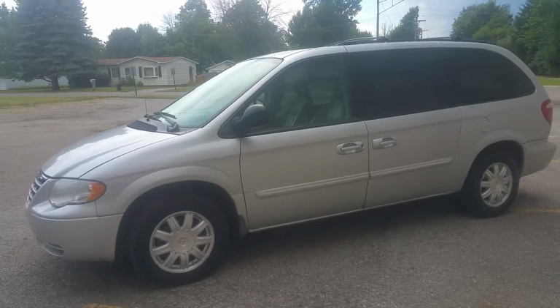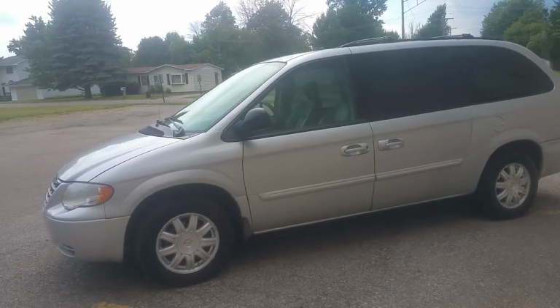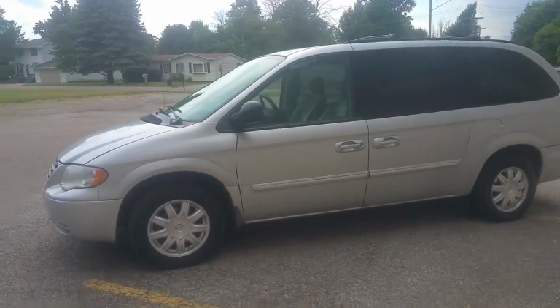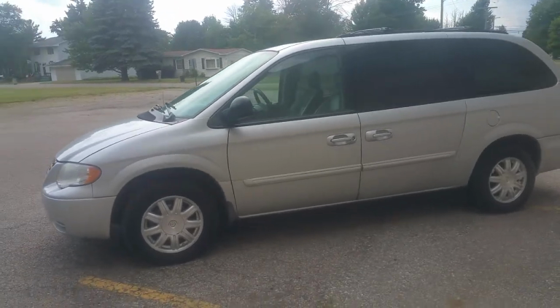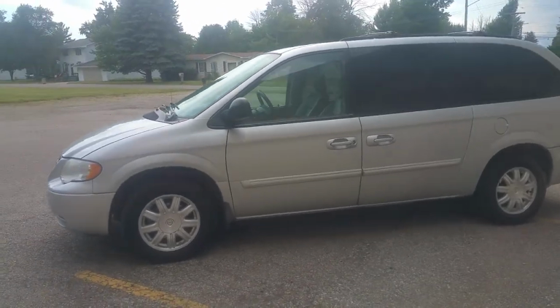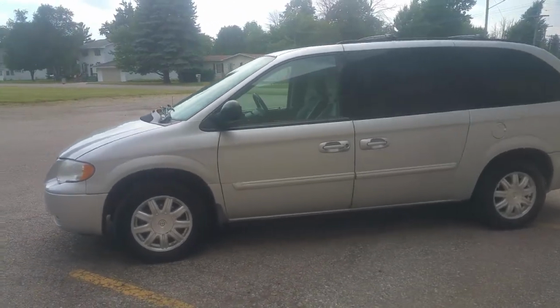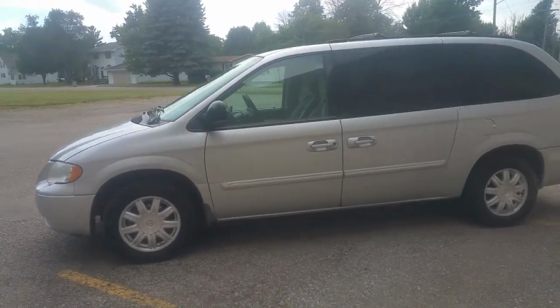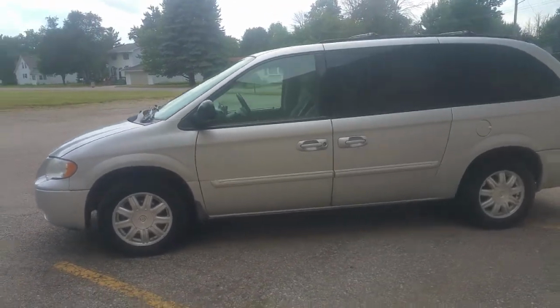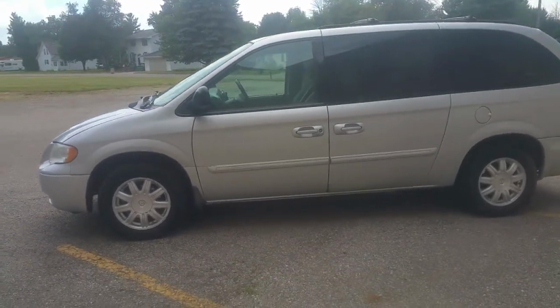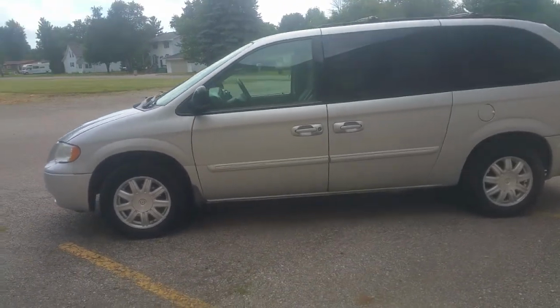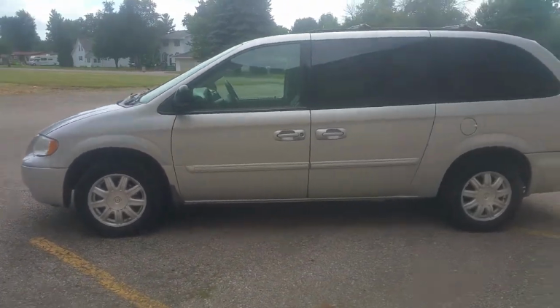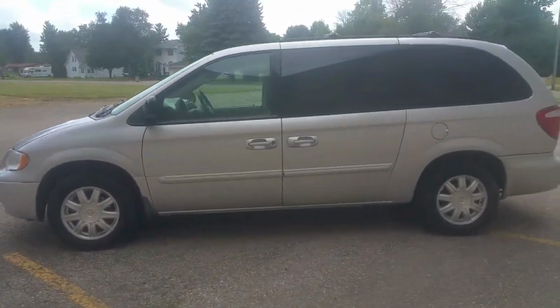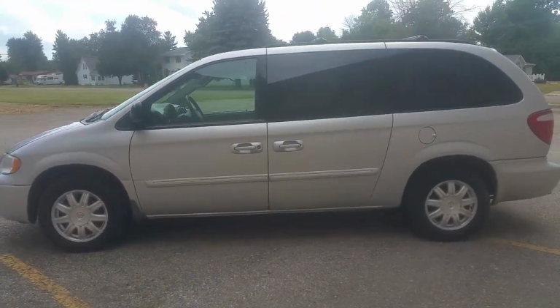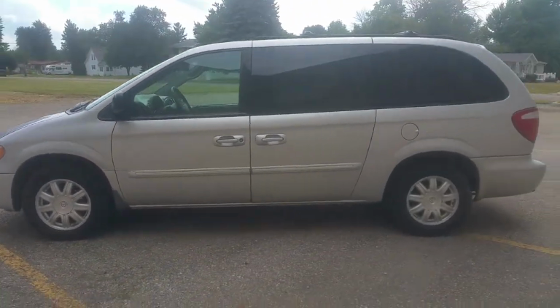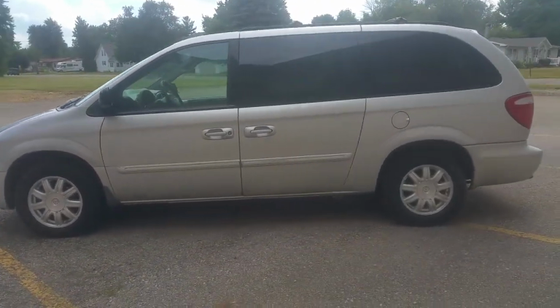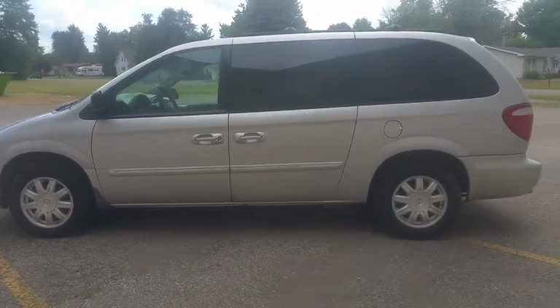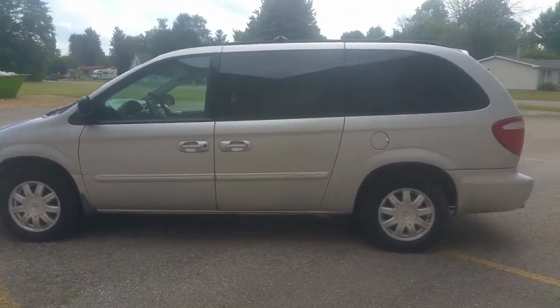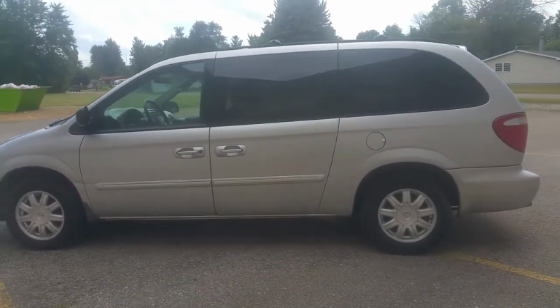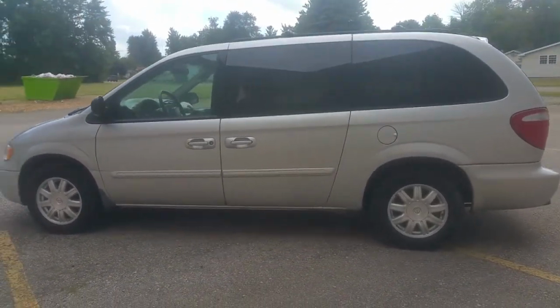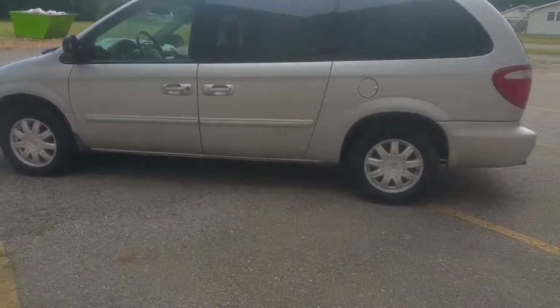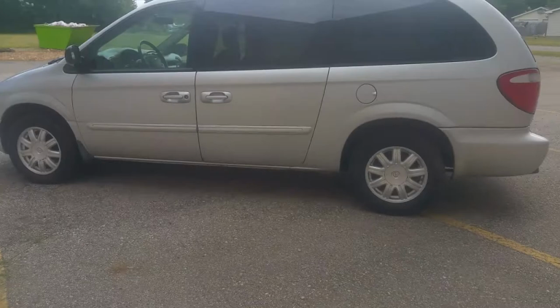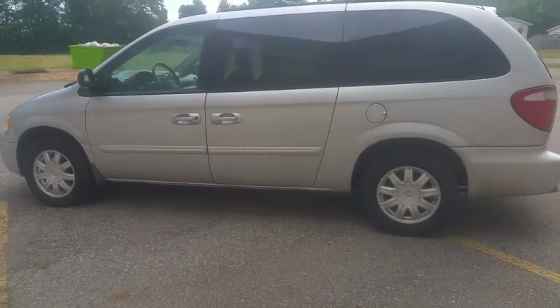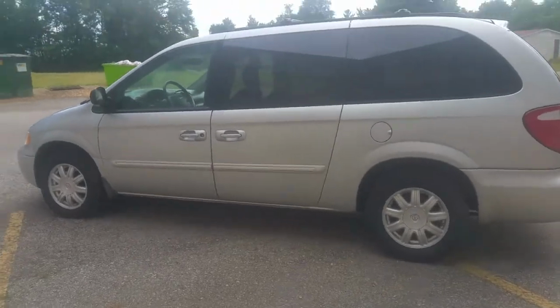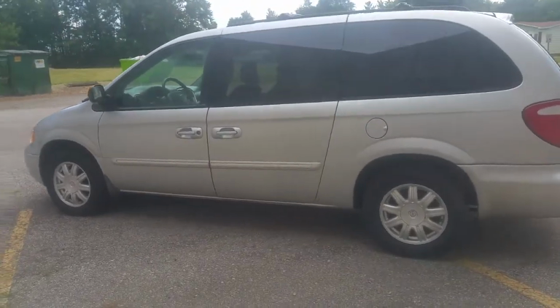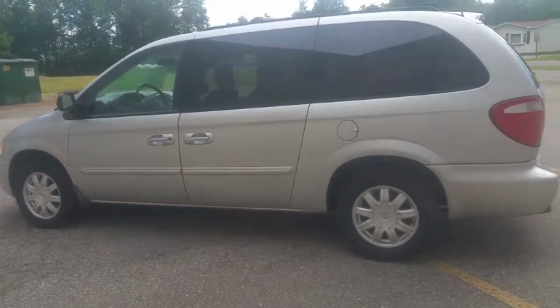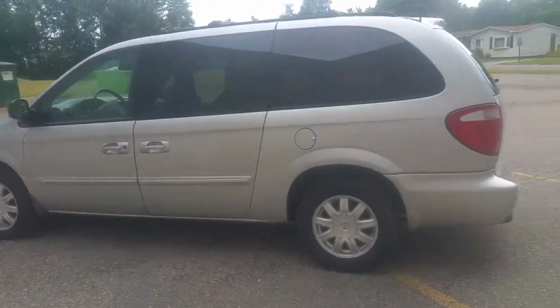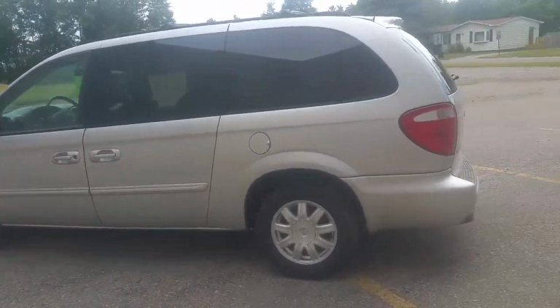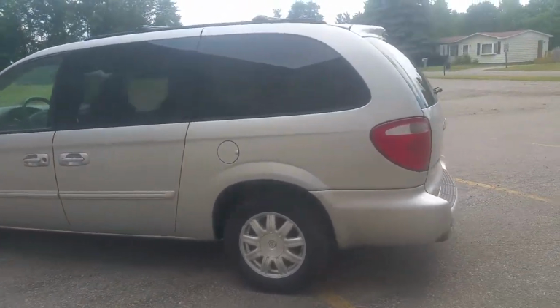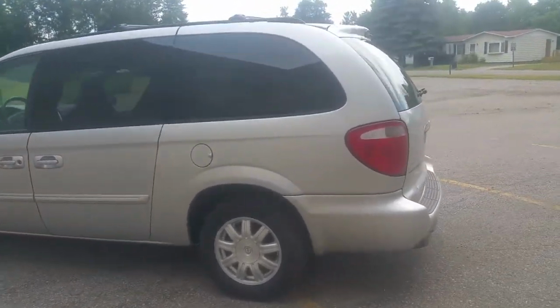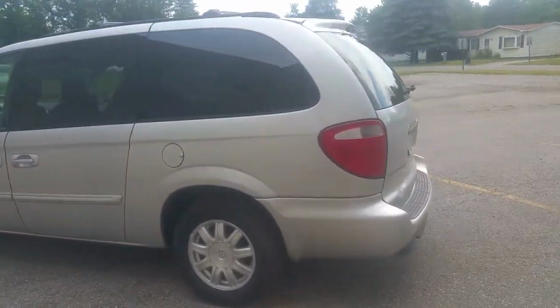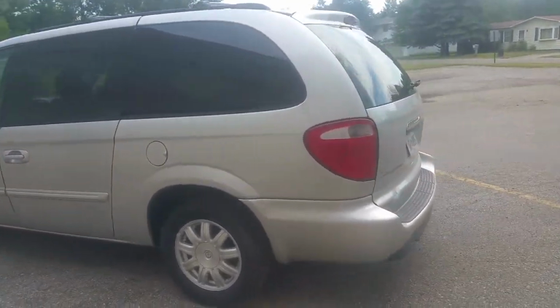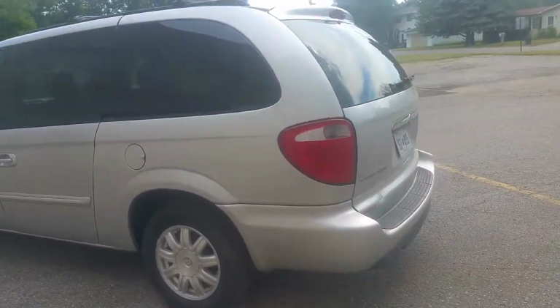This van's only got 107,000 miles on it. We got a price to move — $59.99. It's not going to be here long at that price, guys.